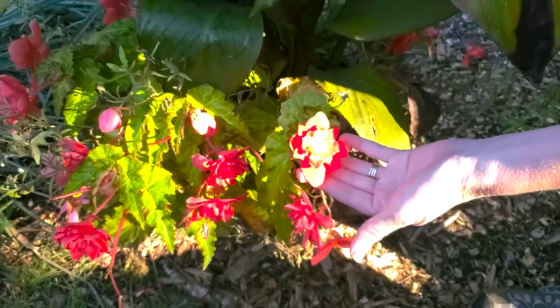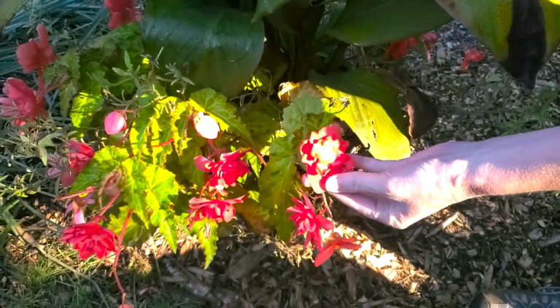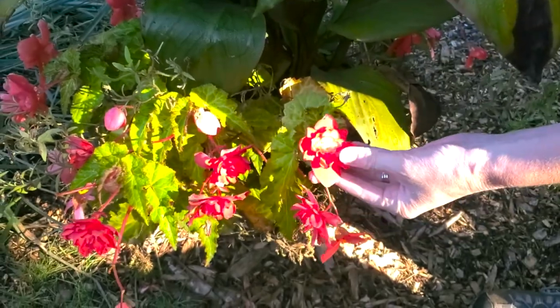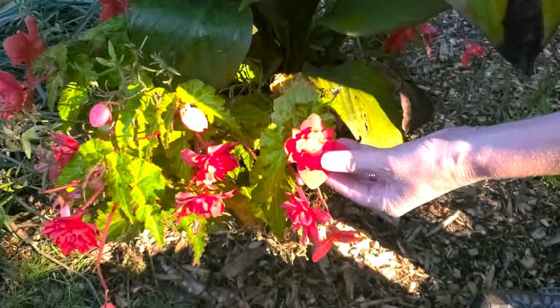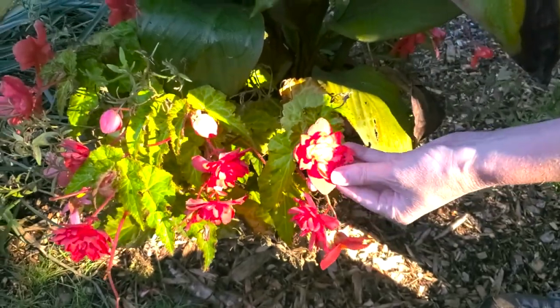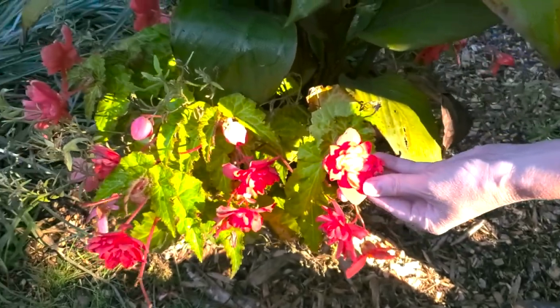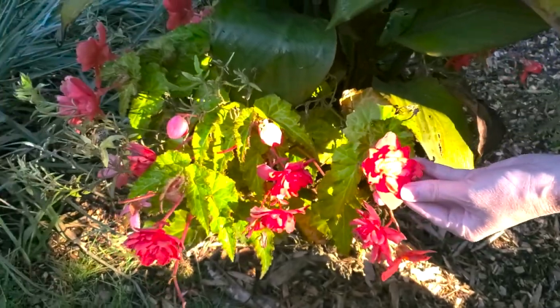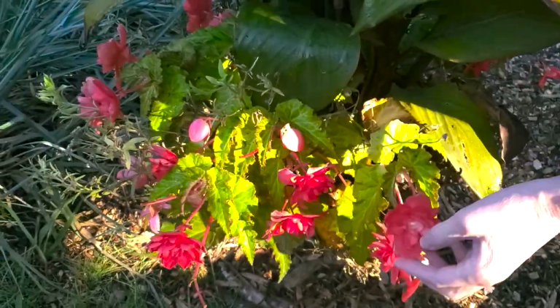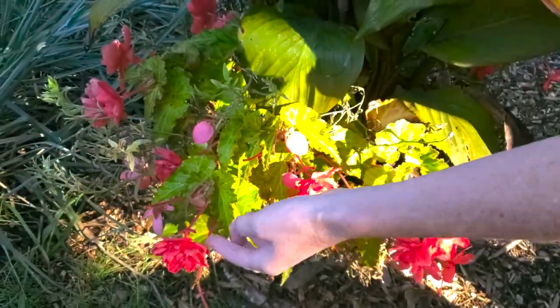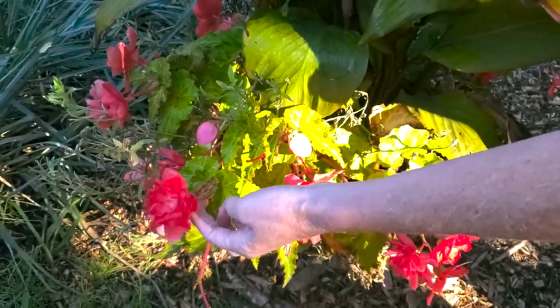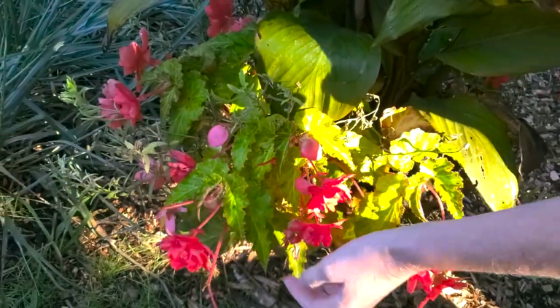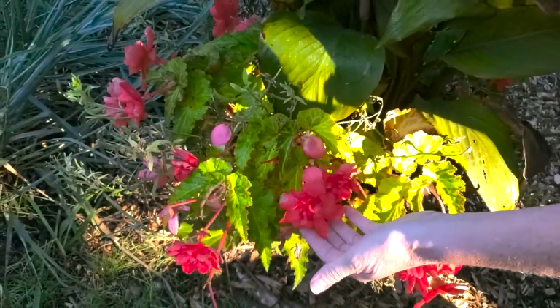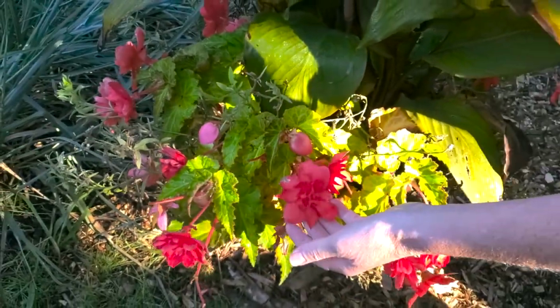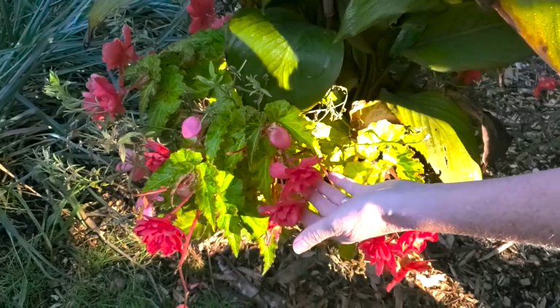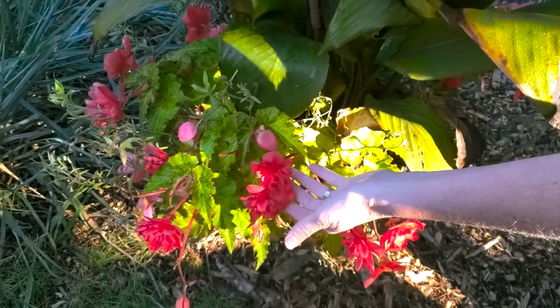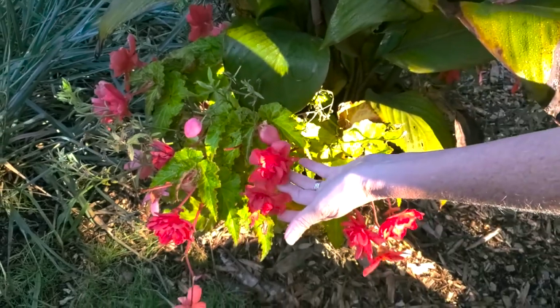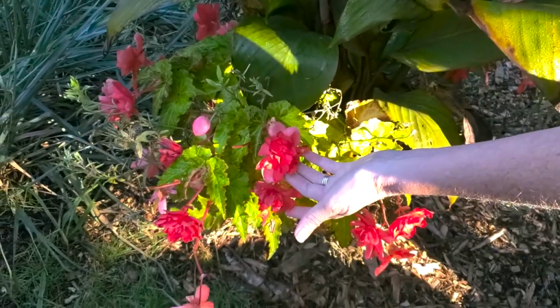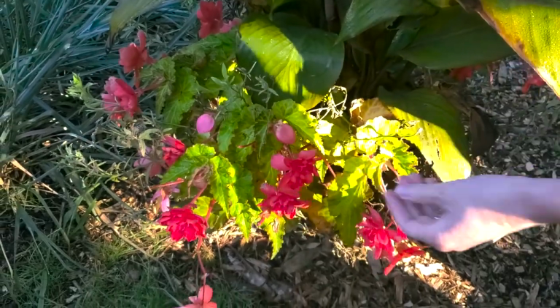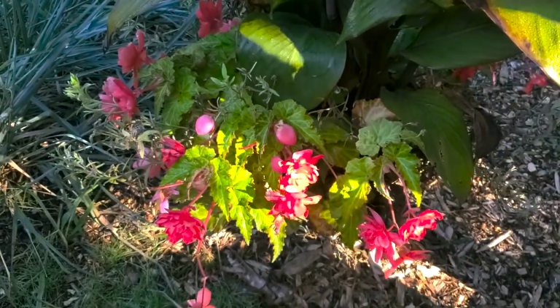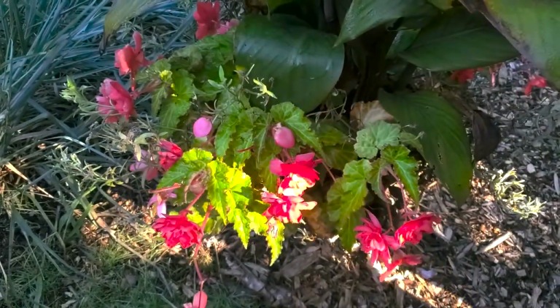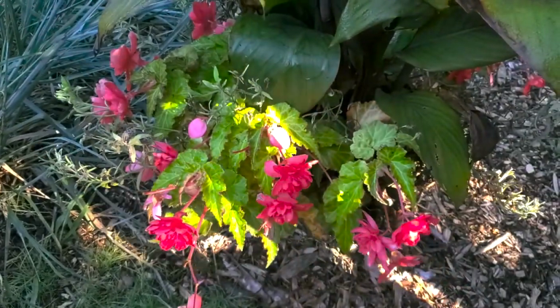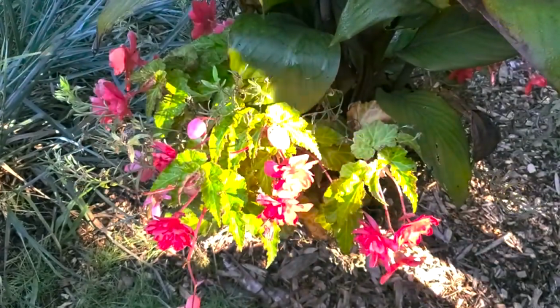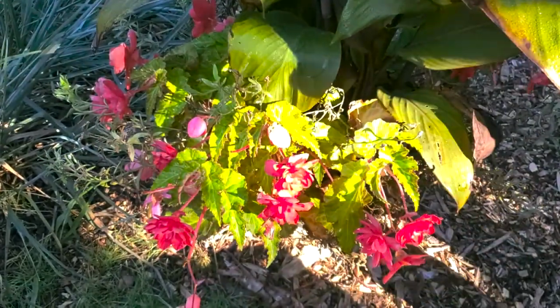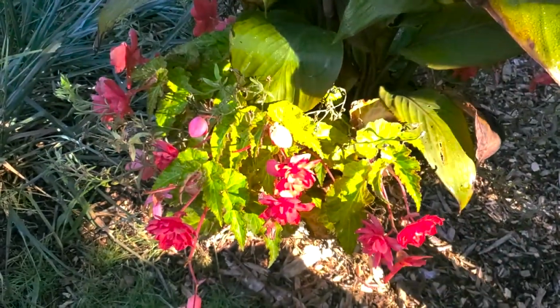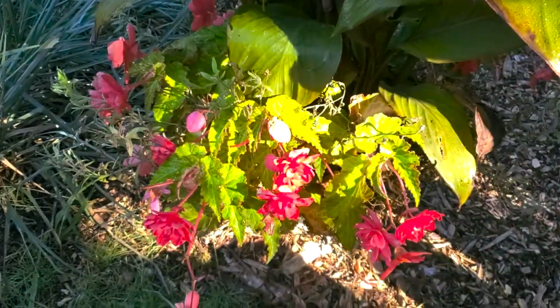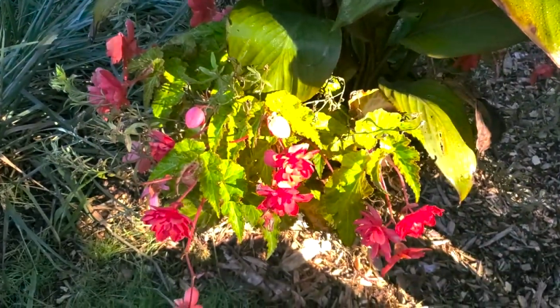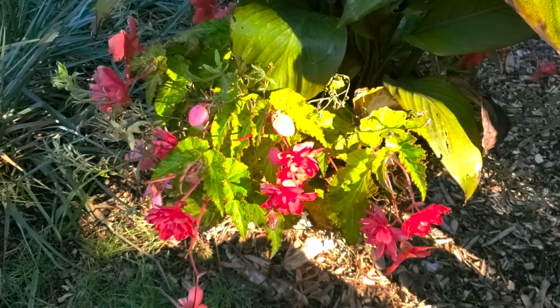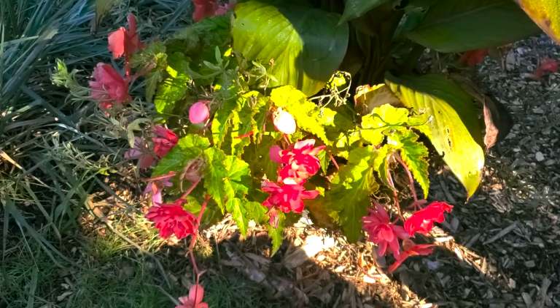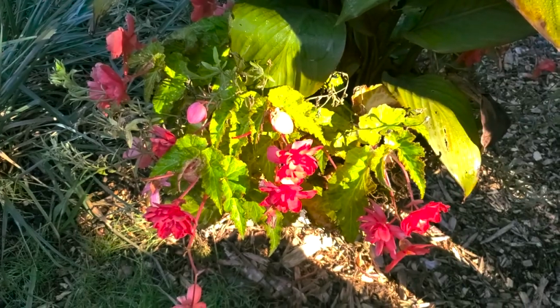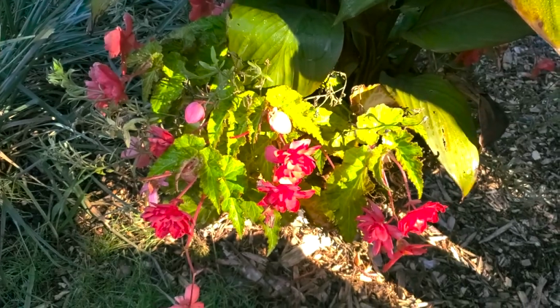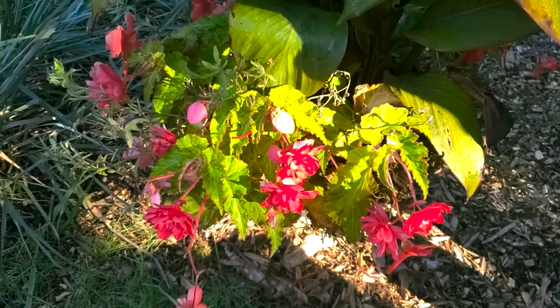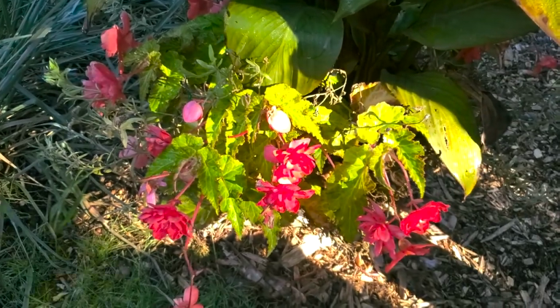Look at that color though — they're still in bloom. They're just gorgeous, we absolutely love this color. The whole plan here is that if it is a tuberous begonia, we'll treat this as a transplant too and then it should be fine.